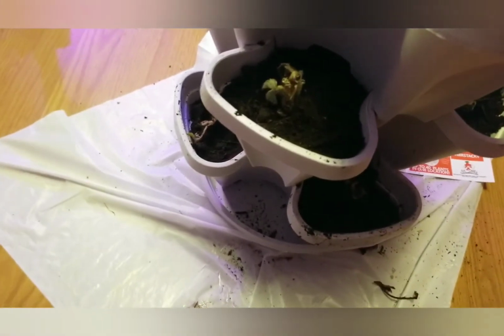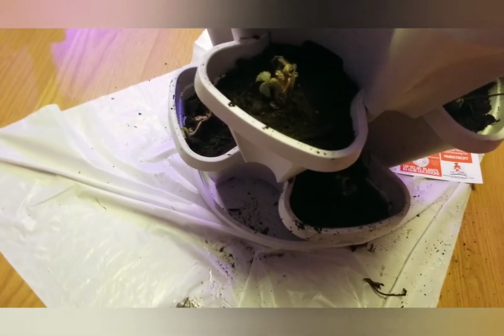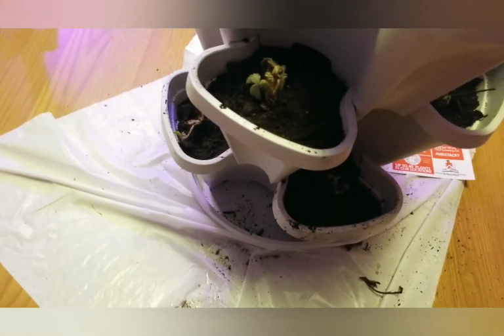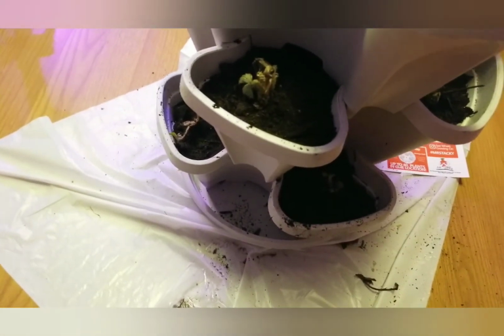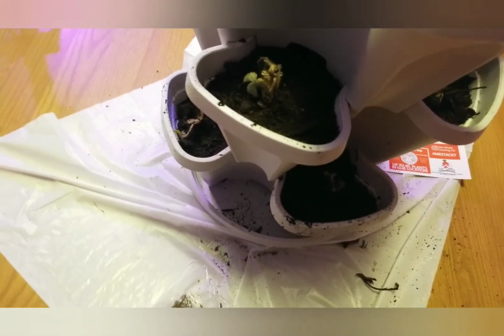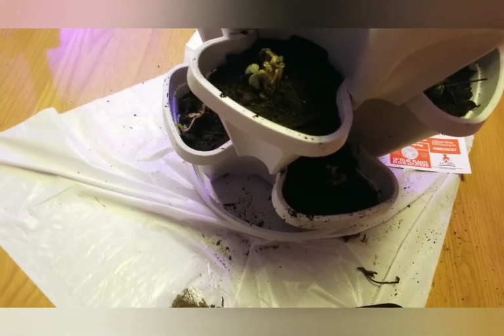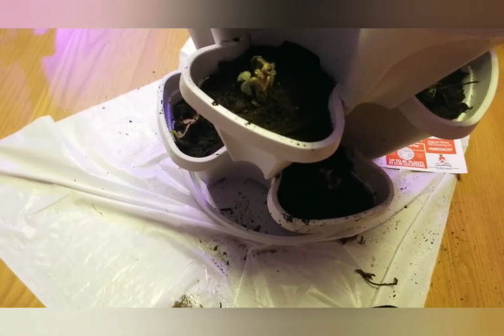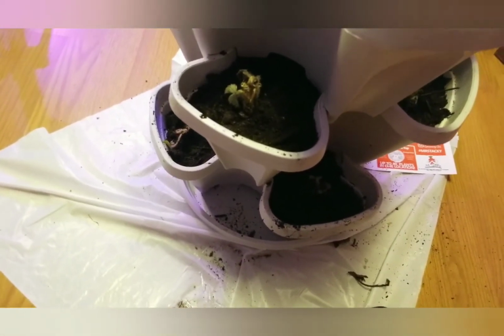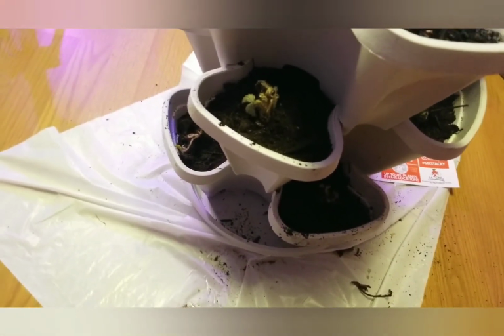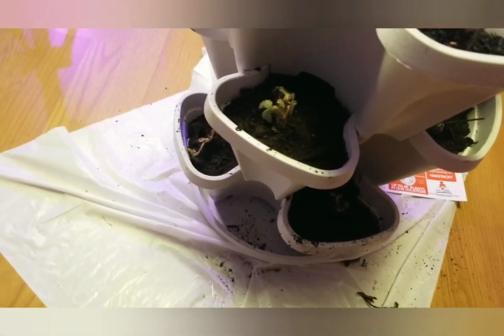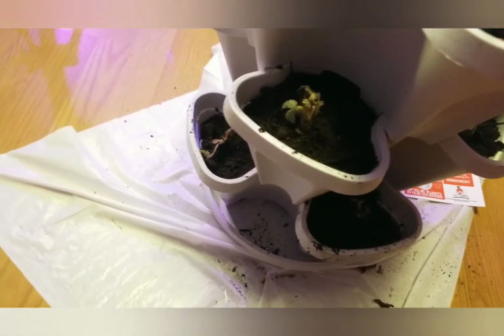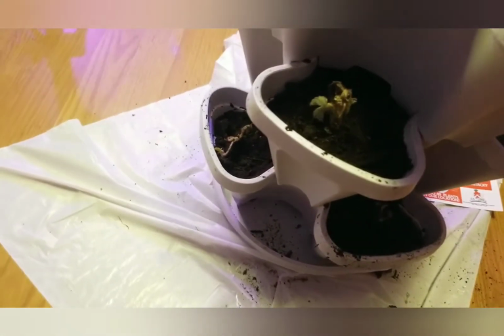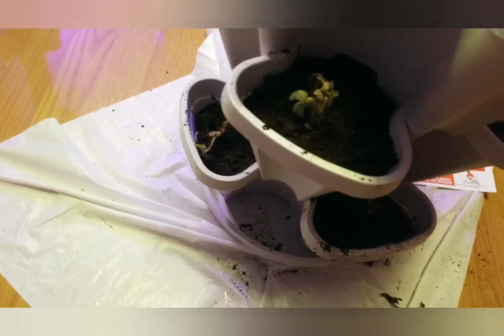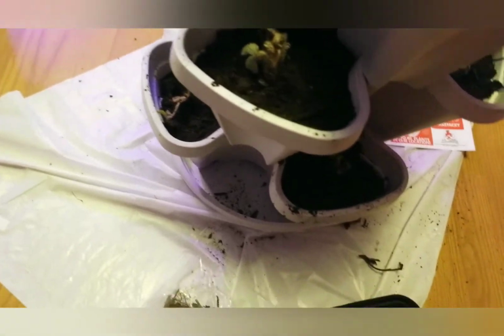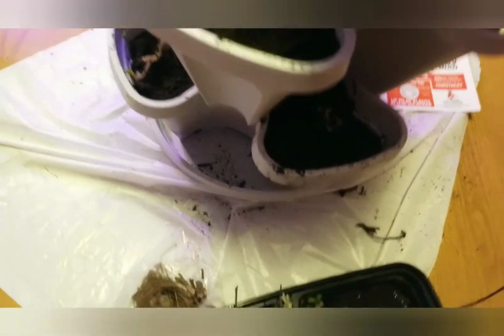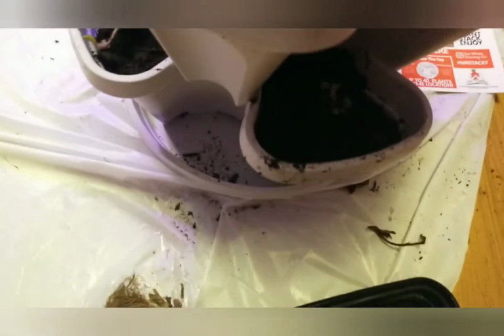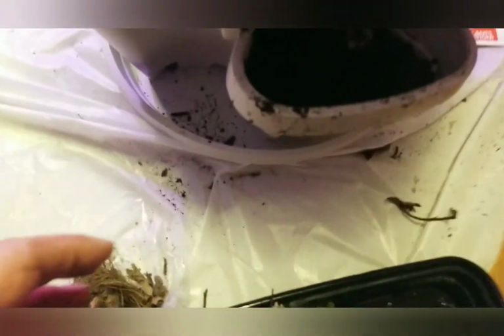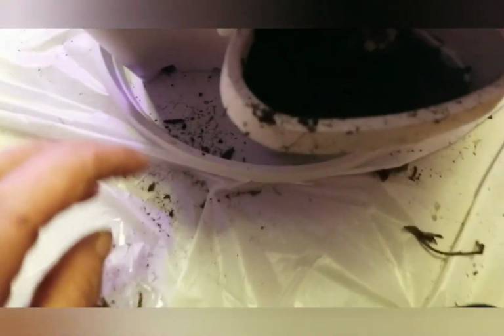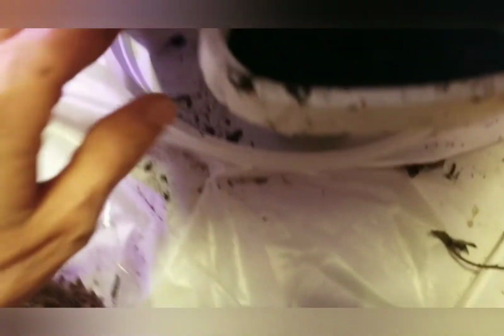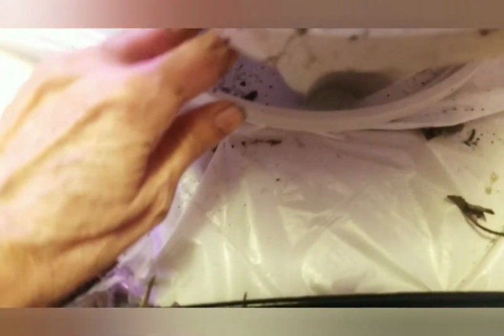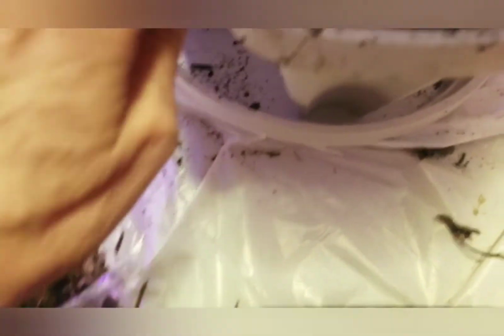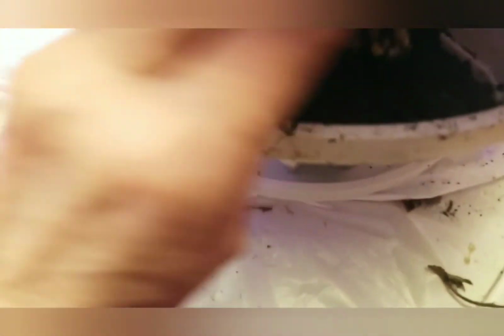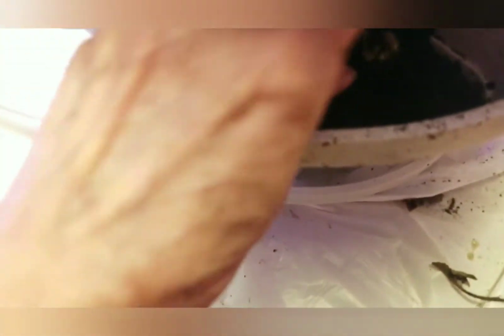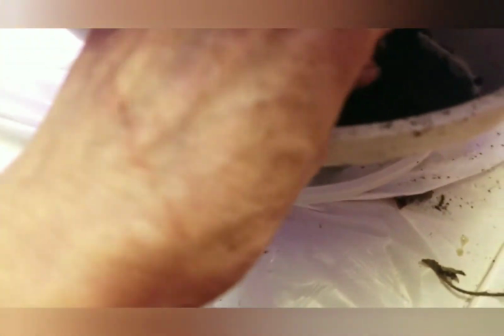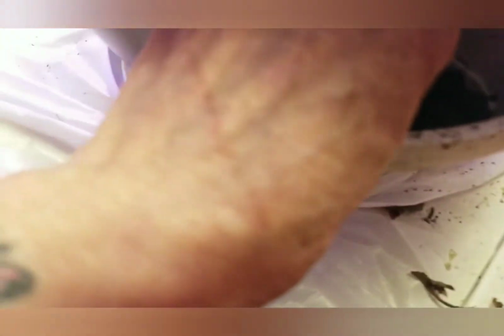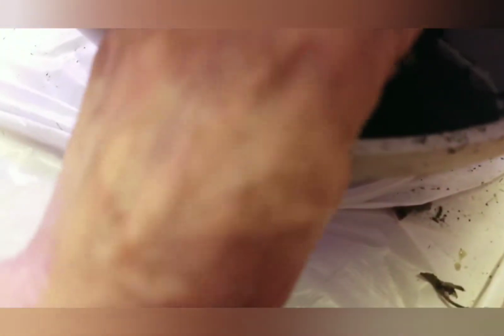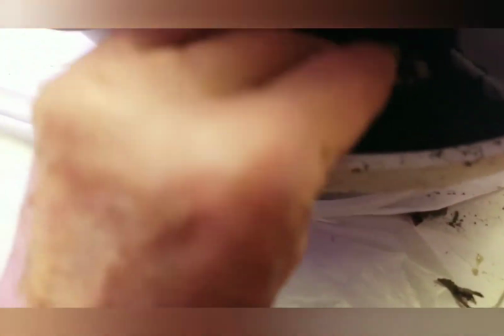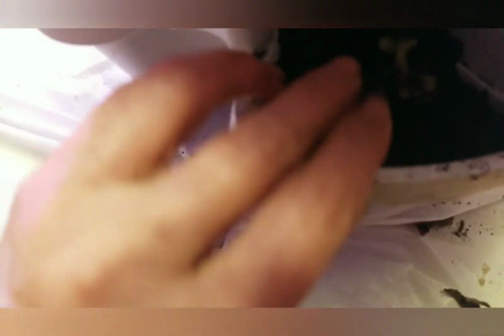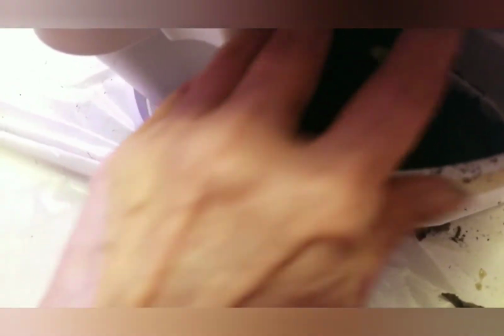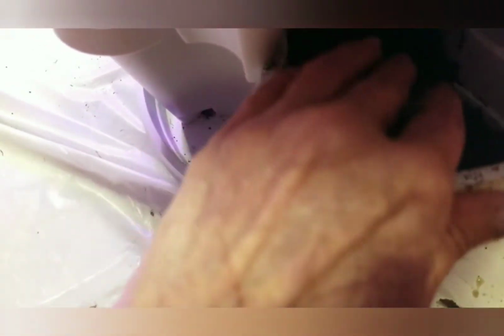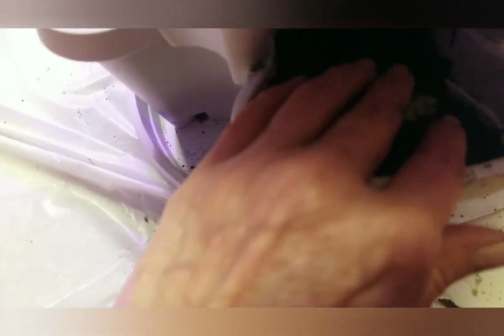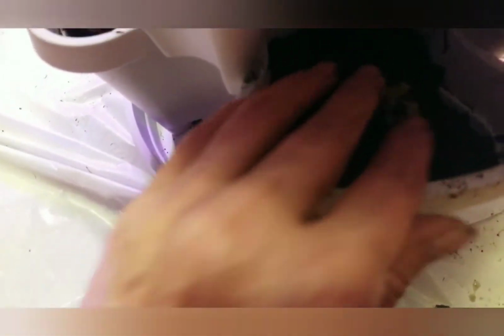There you have it — twelve little plants. Hopefully they're going to go under the grow lights, so they'll have more light.